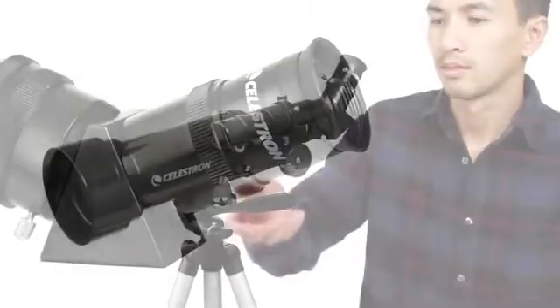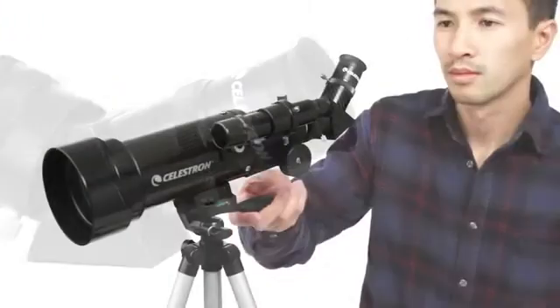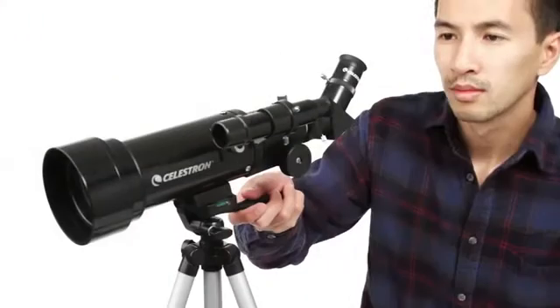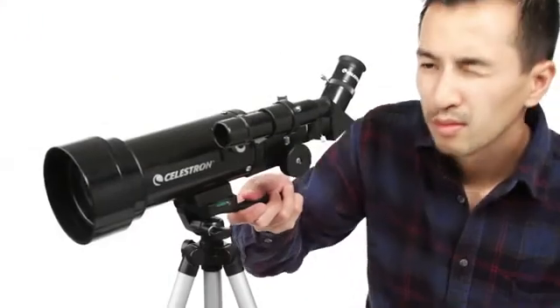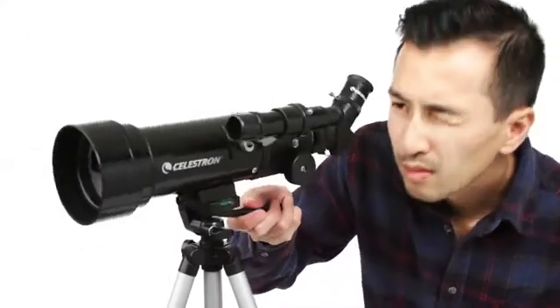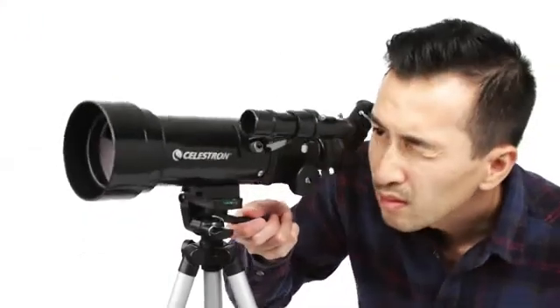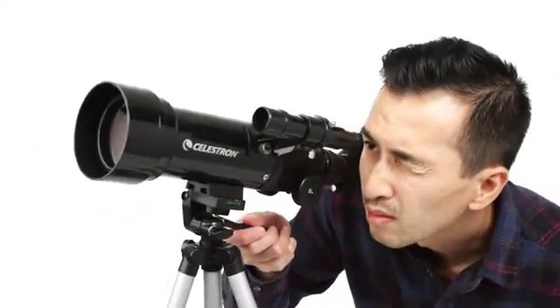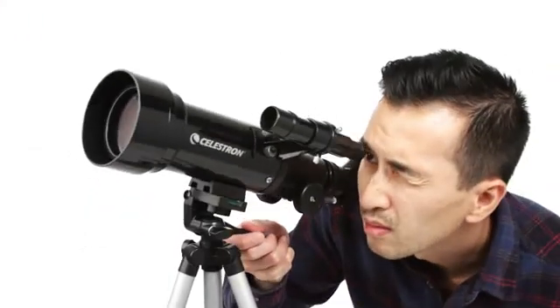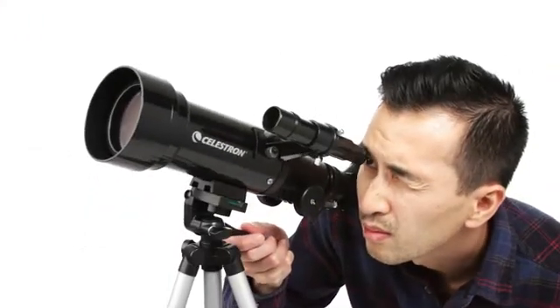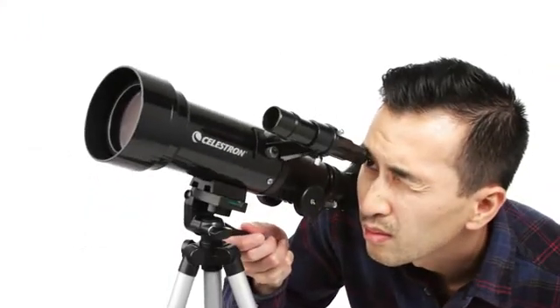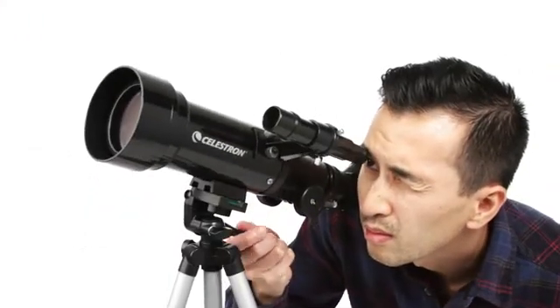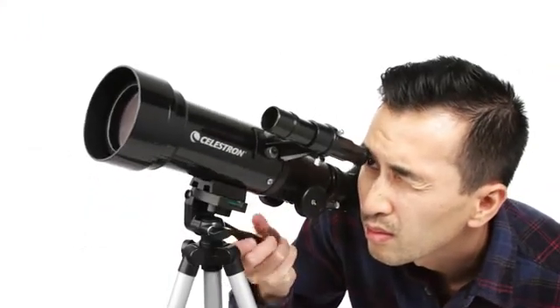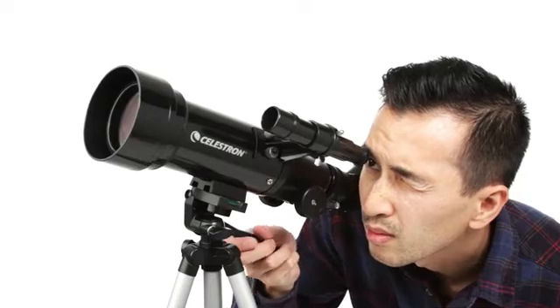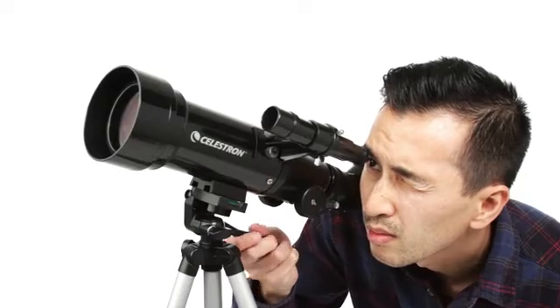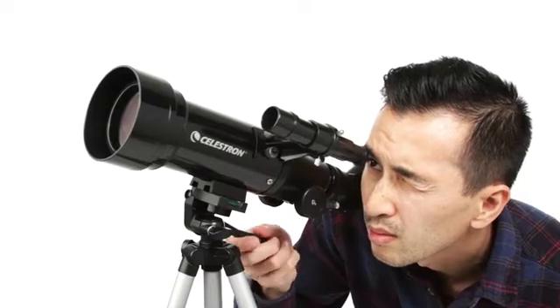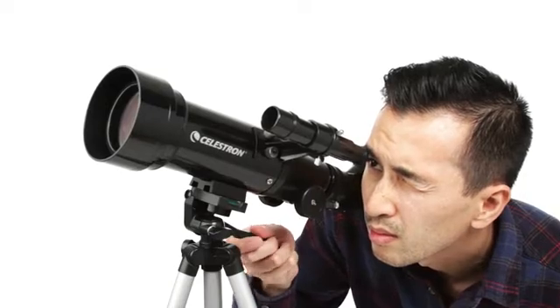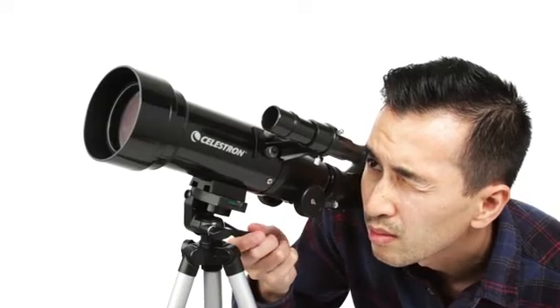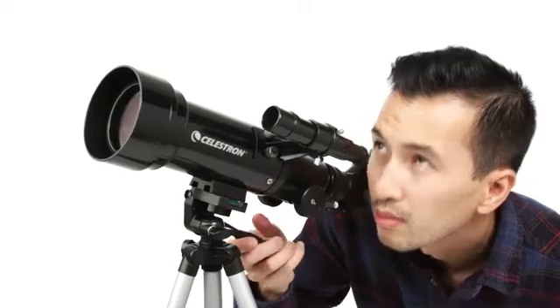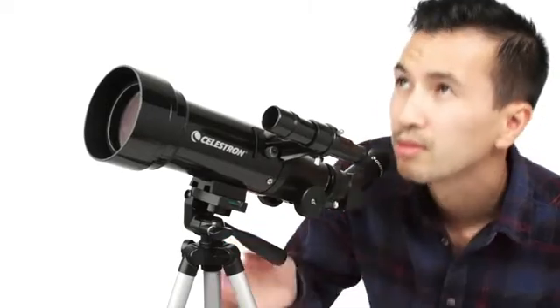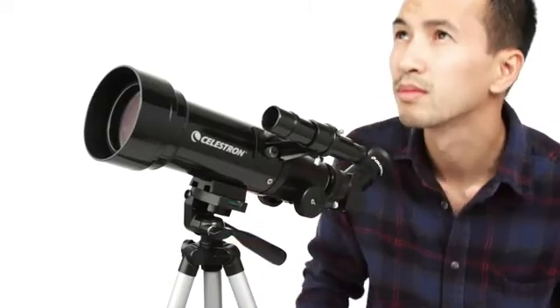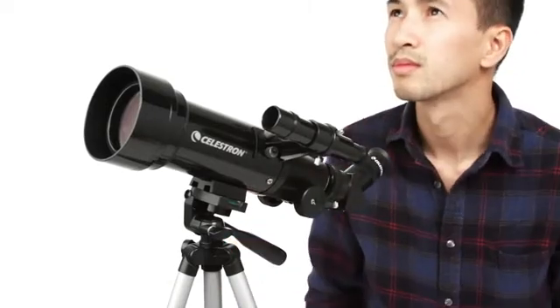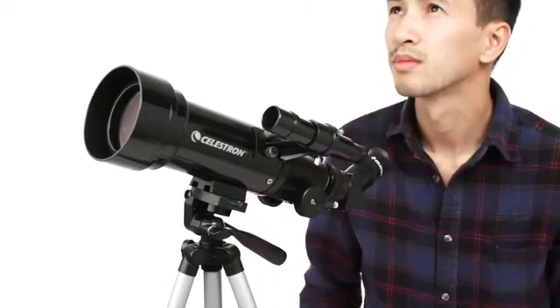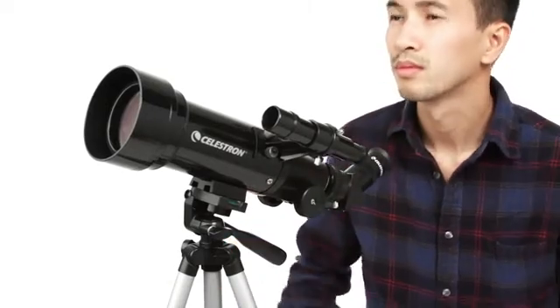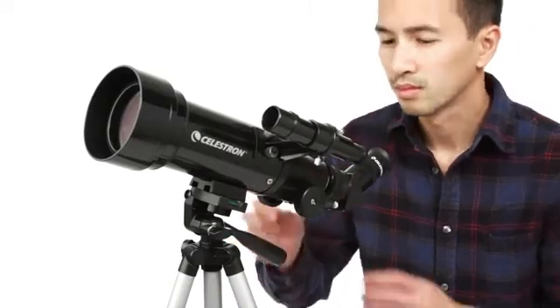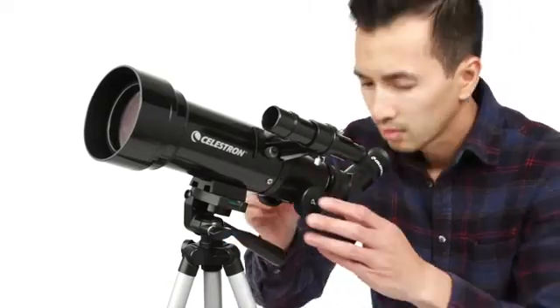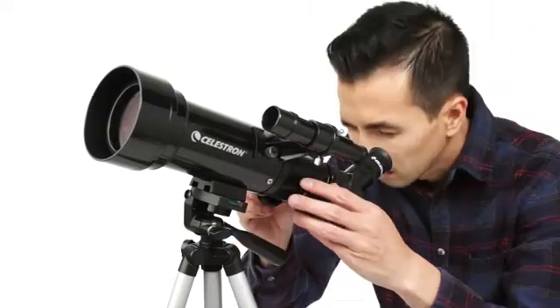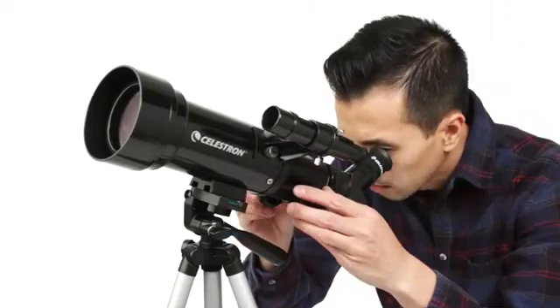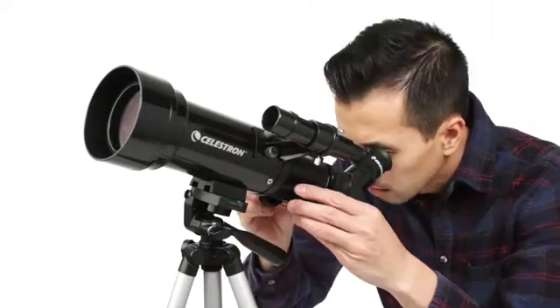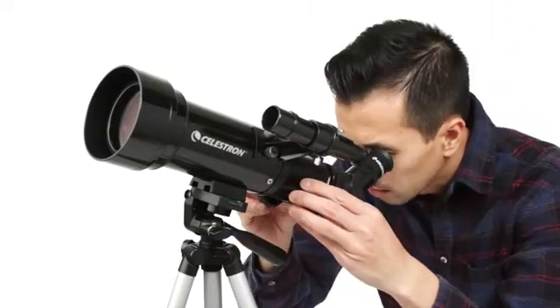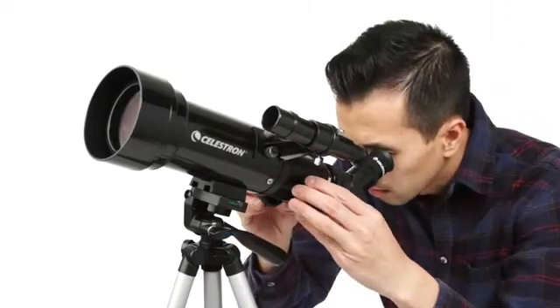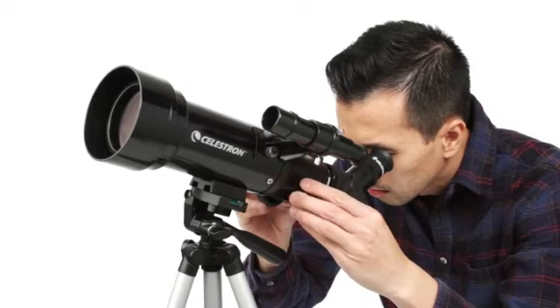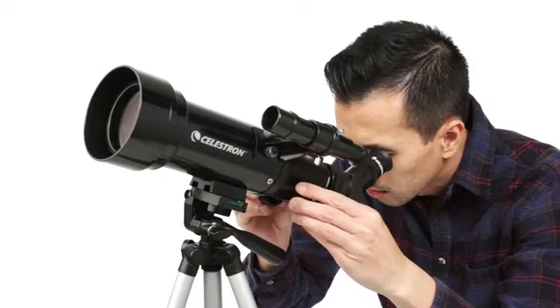To view objects, first center them in the 2x20 optical finder scope. Then, get a closer look using either the low or high-power eyepiece.